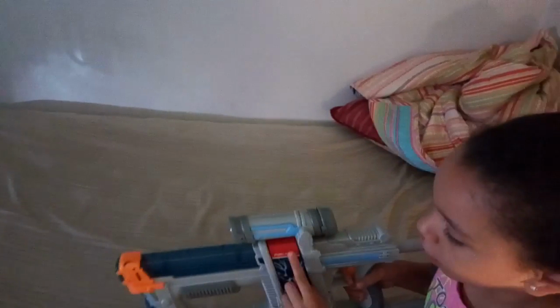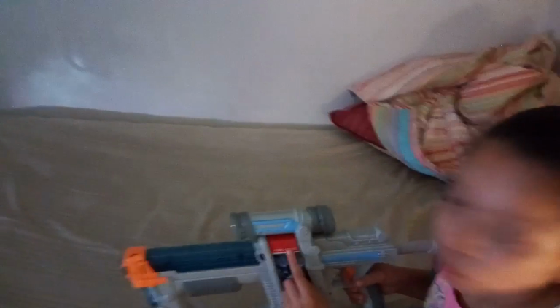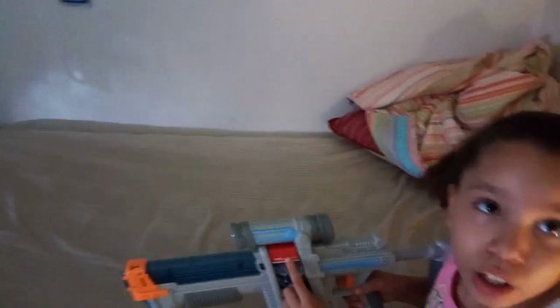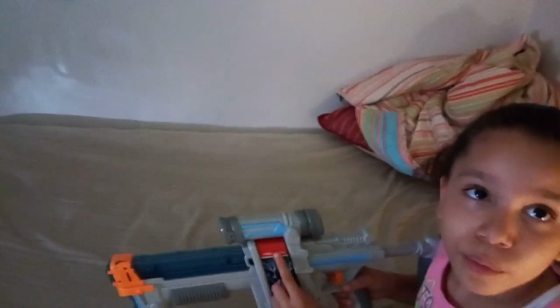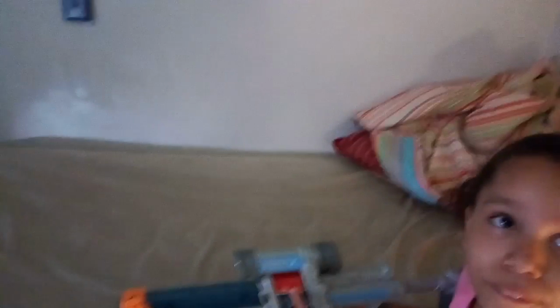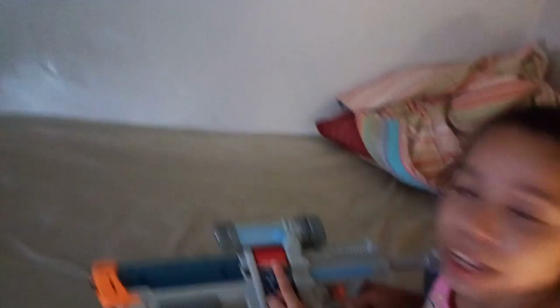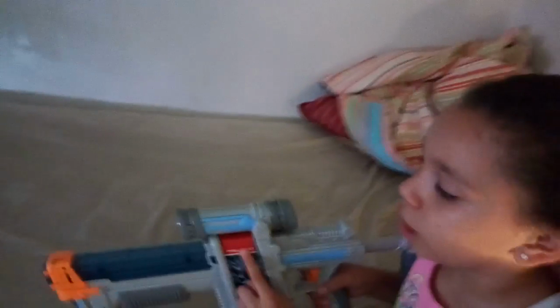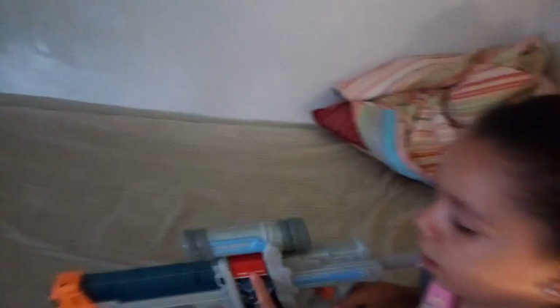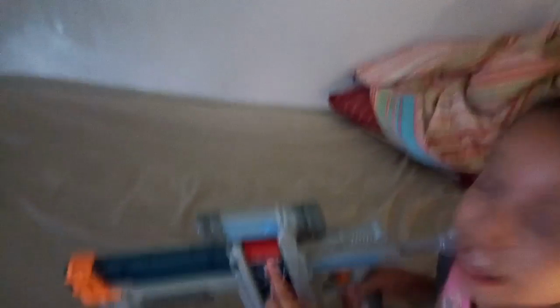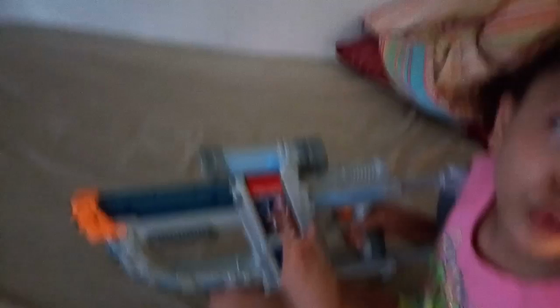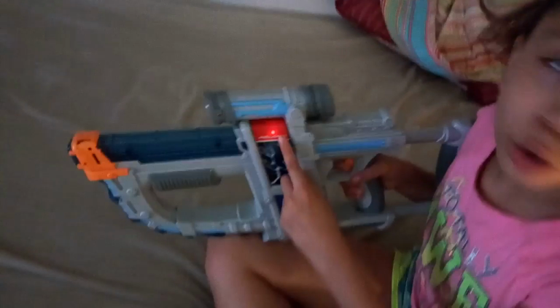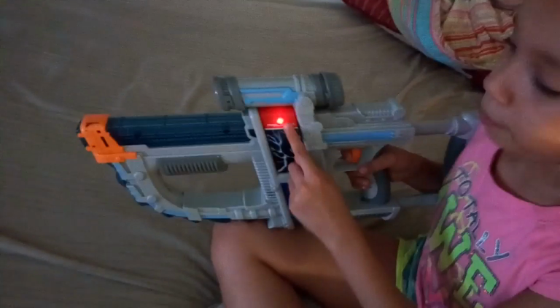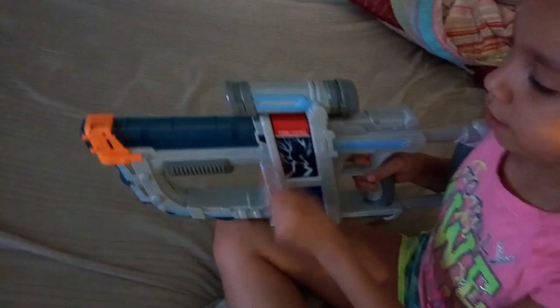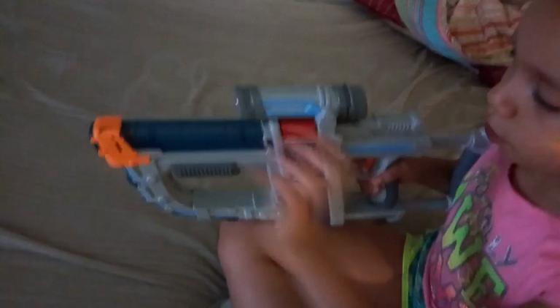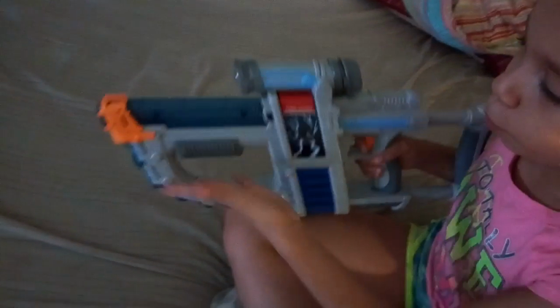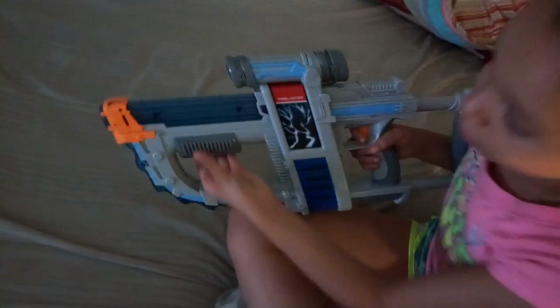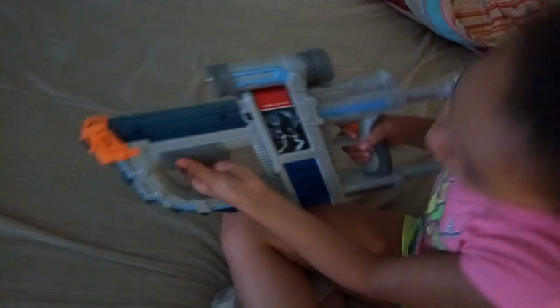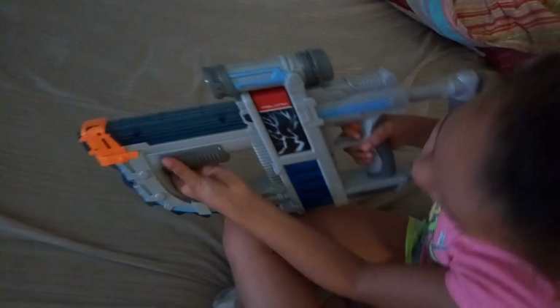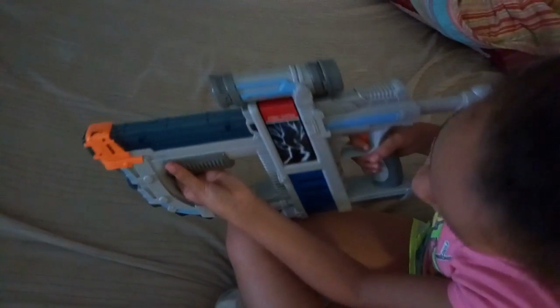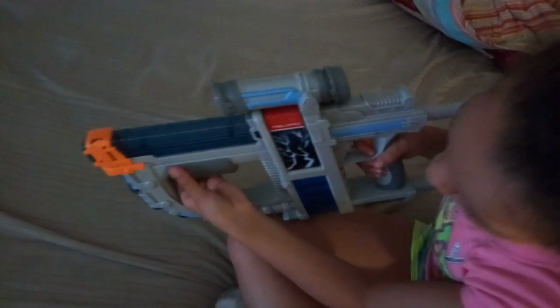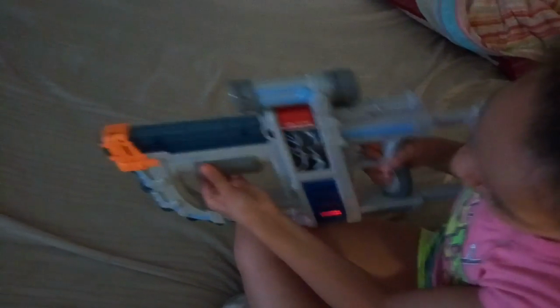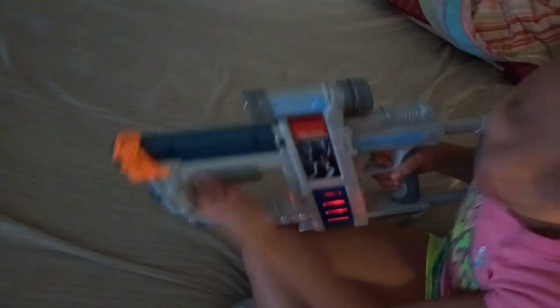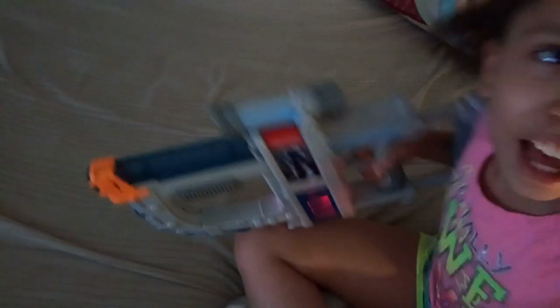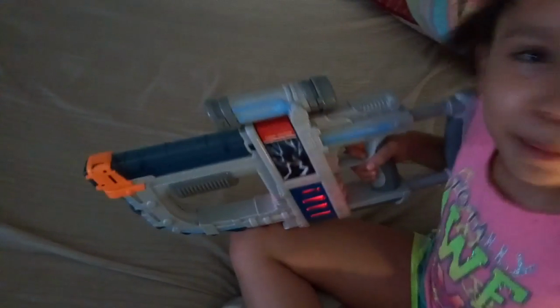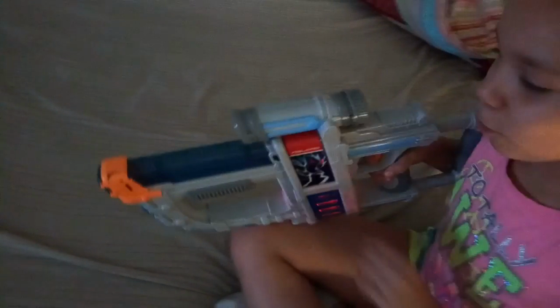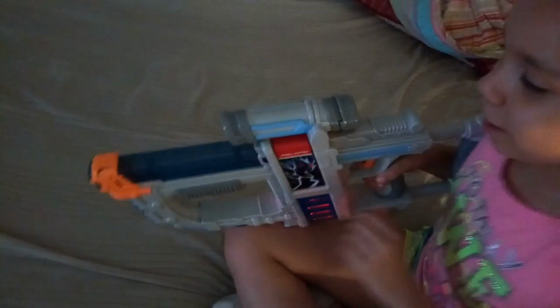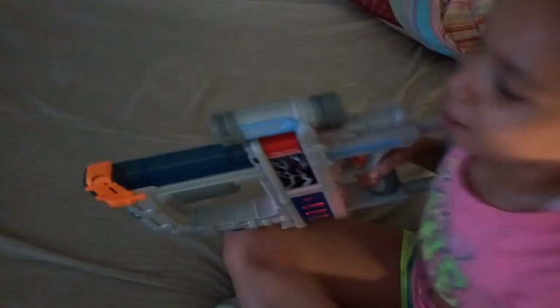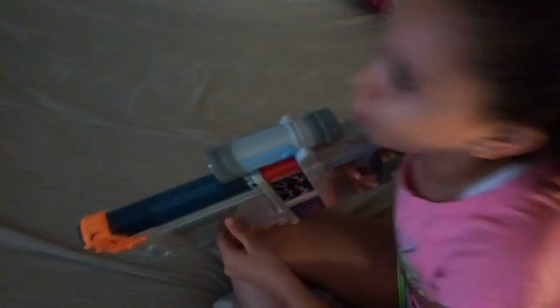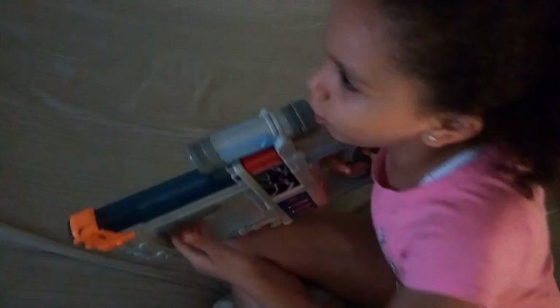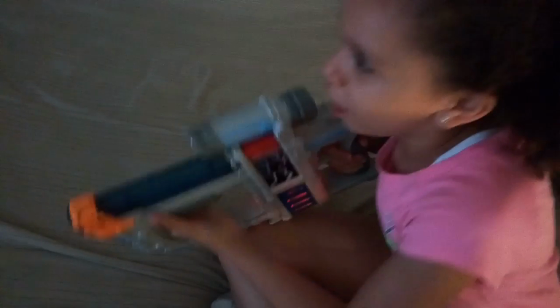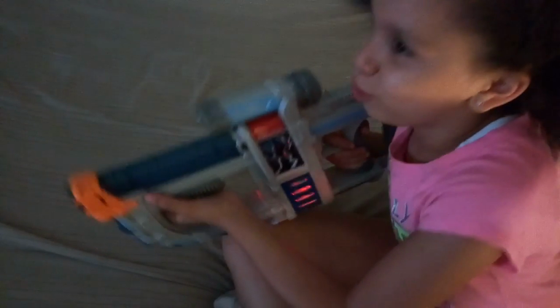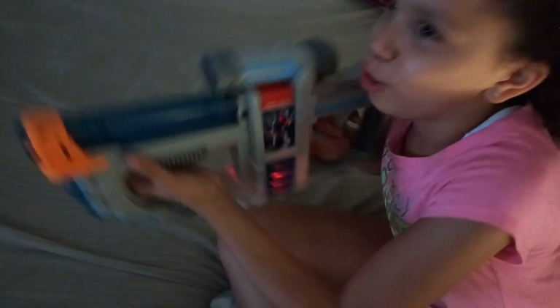It's a sound — it makes this sound when it needs a reload. That means you pull this back, and it makes noise, and then you go and shoot.